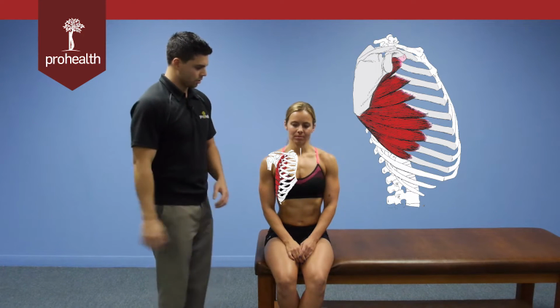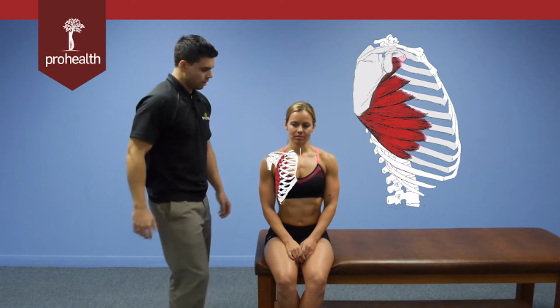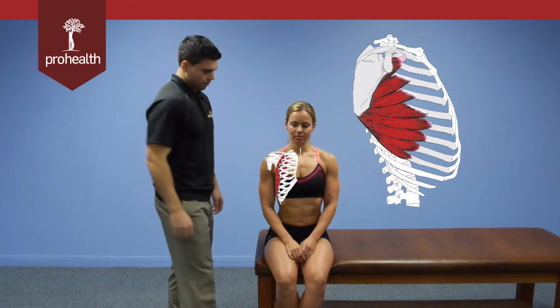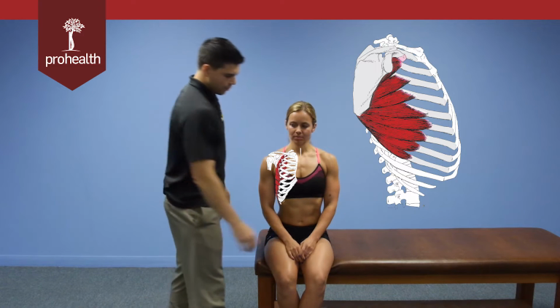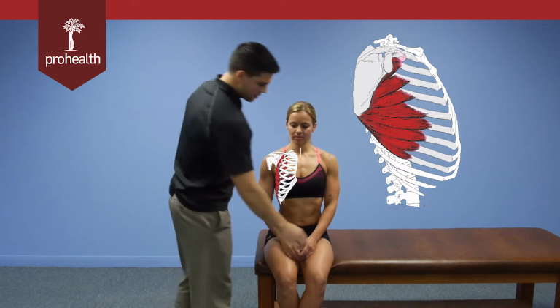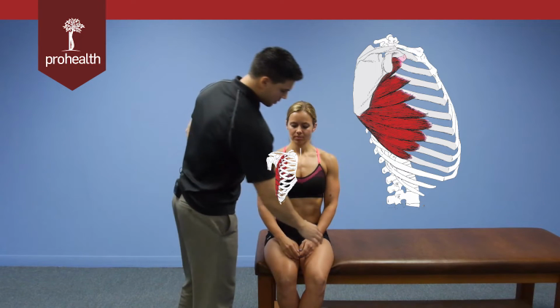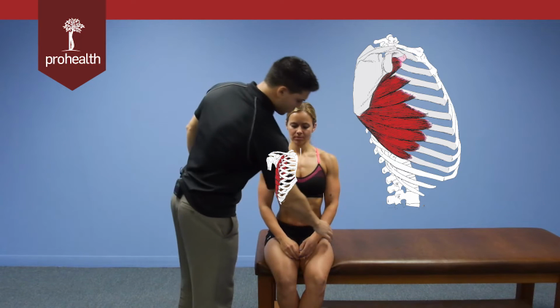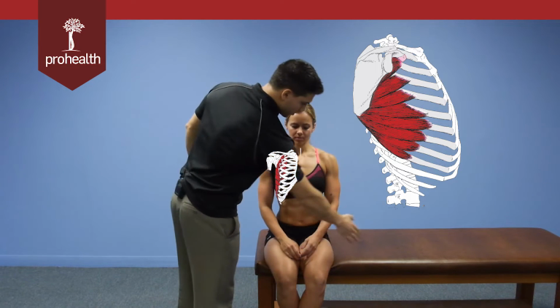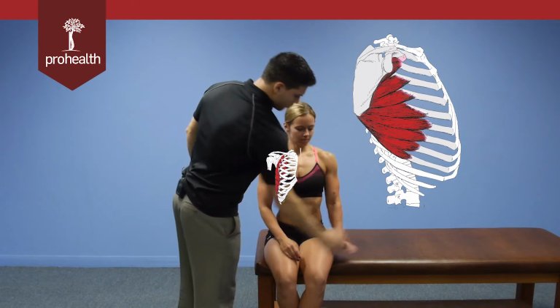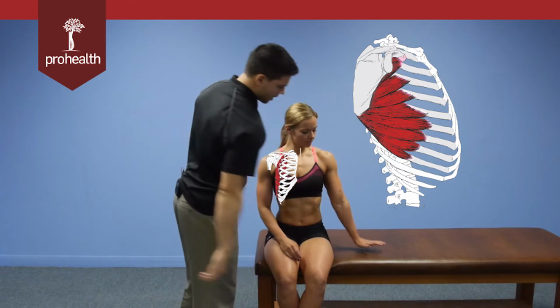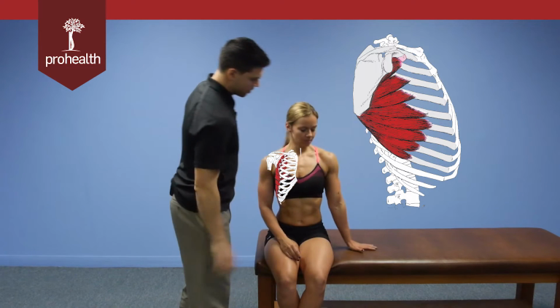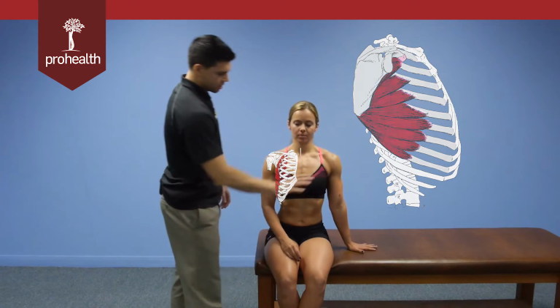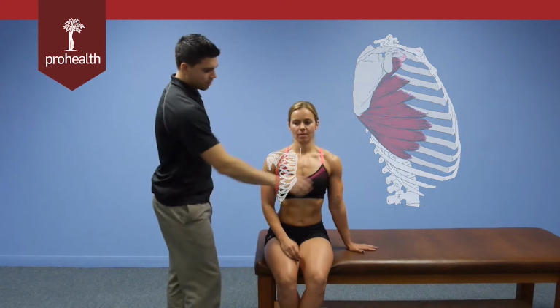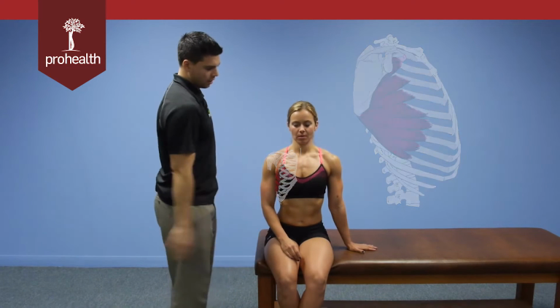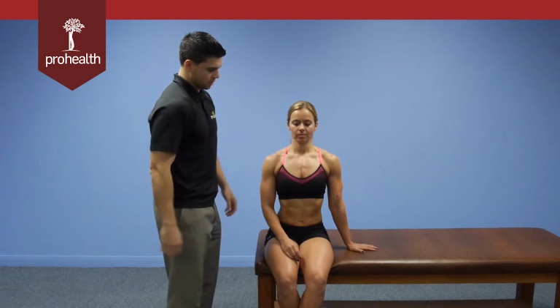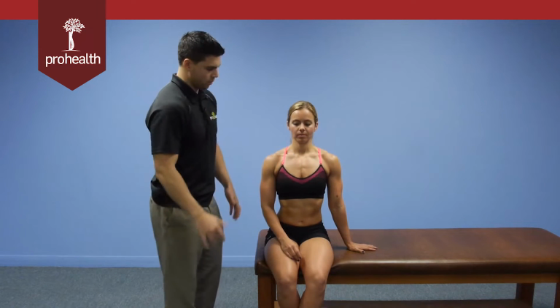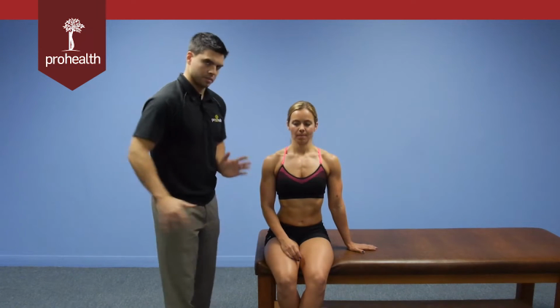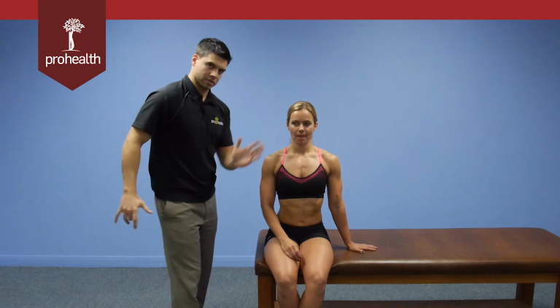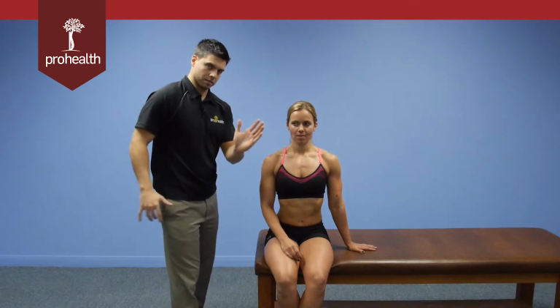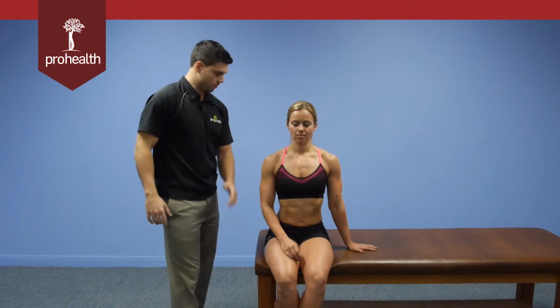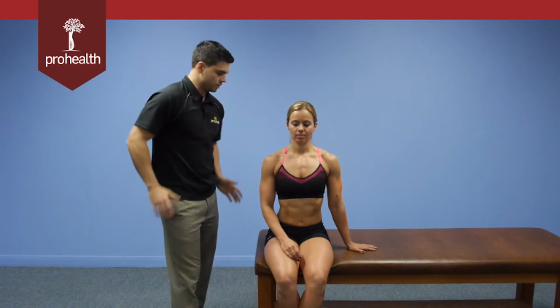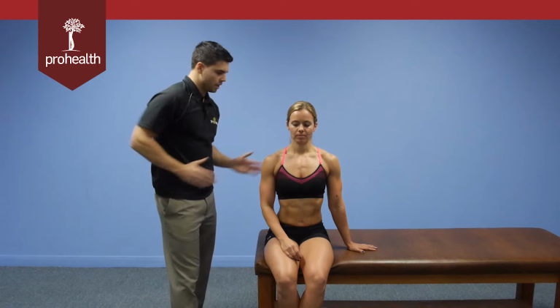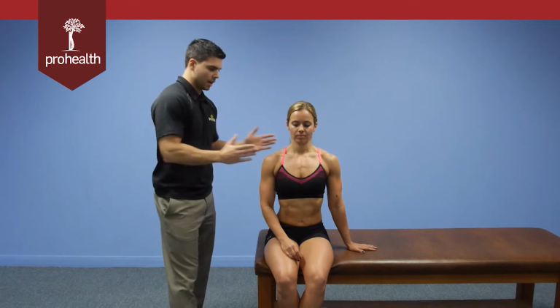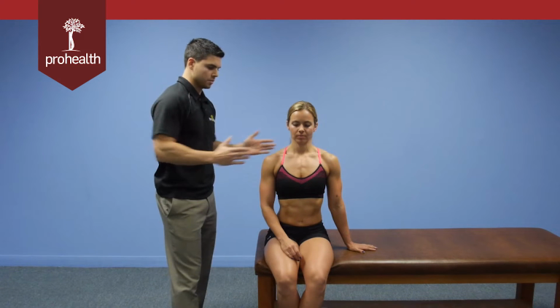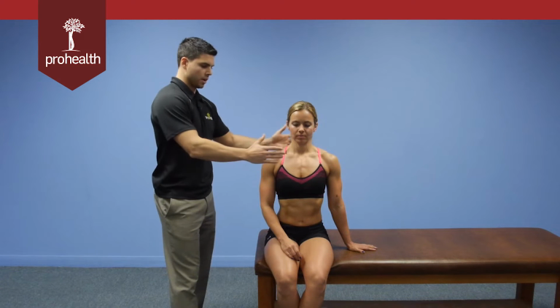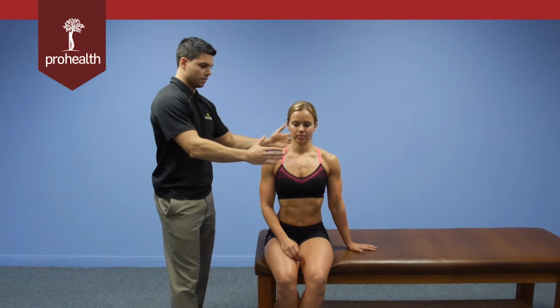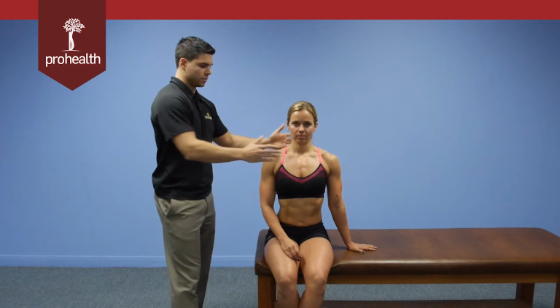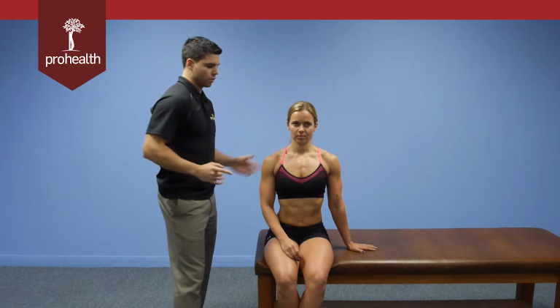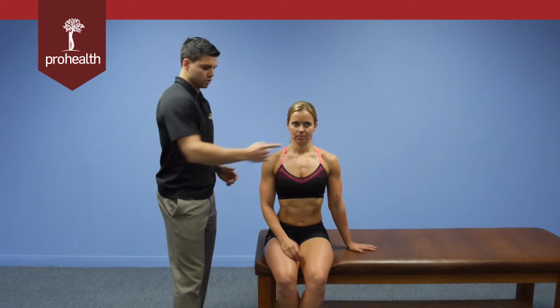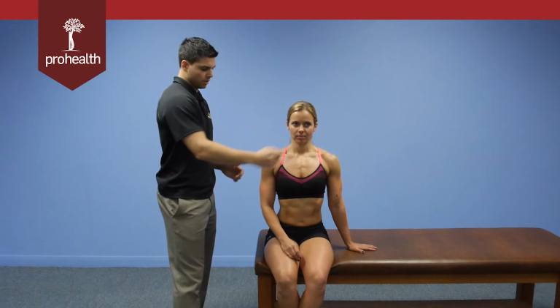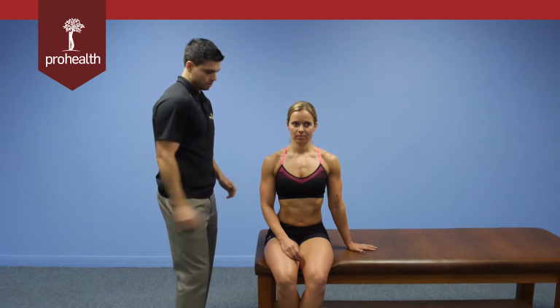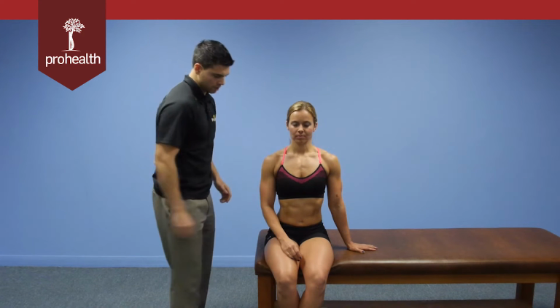In a seated position, we'll get her to move her hand out to the side just to provide a little bit of support, because the muscle test I'm going to do is going to have some force pushing her in this direction.